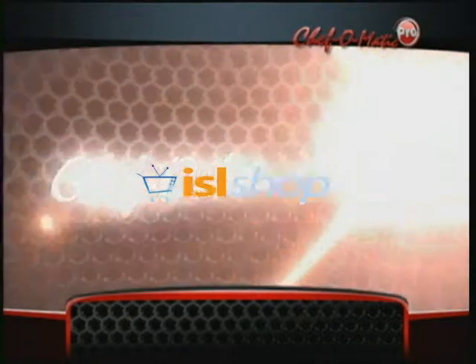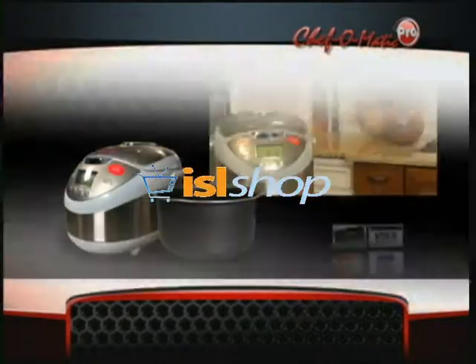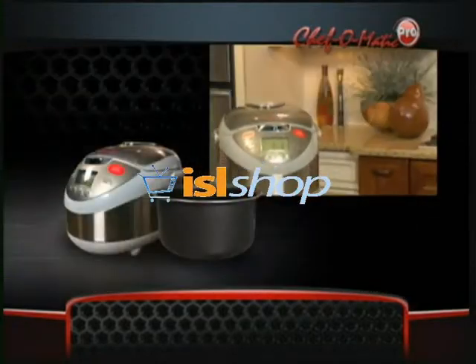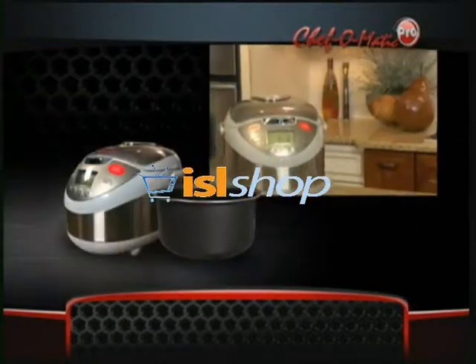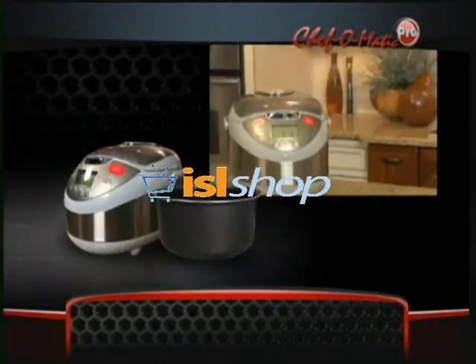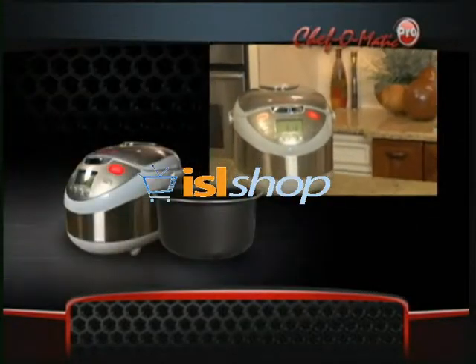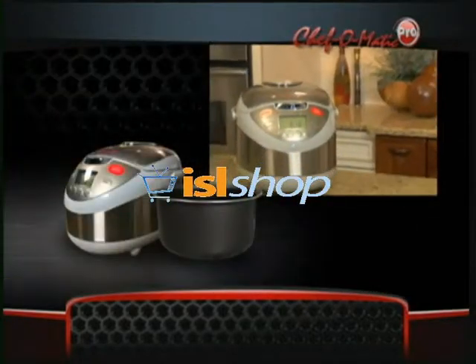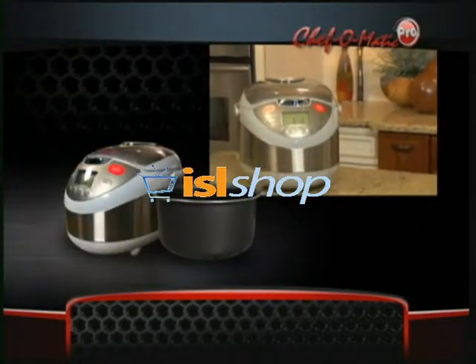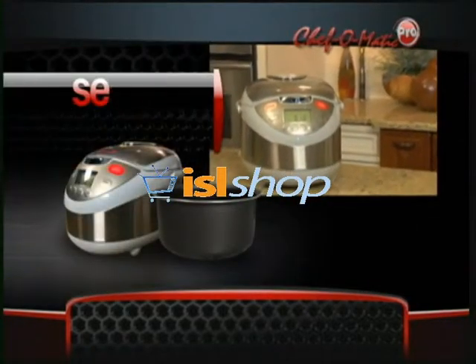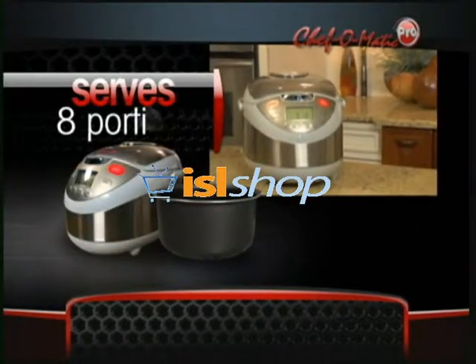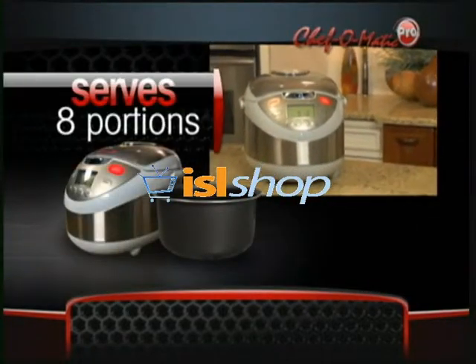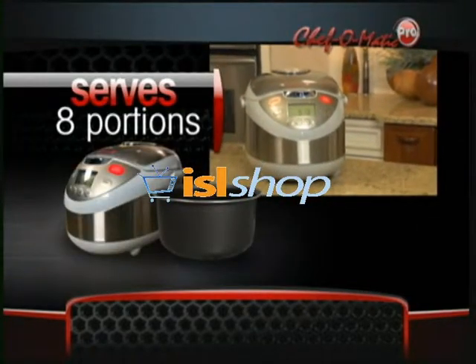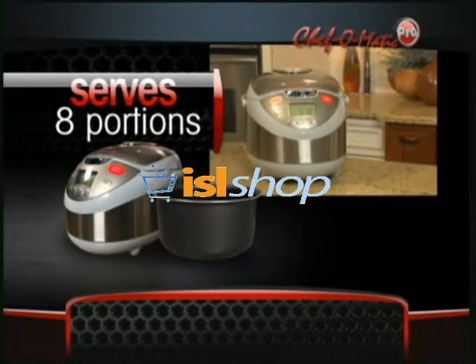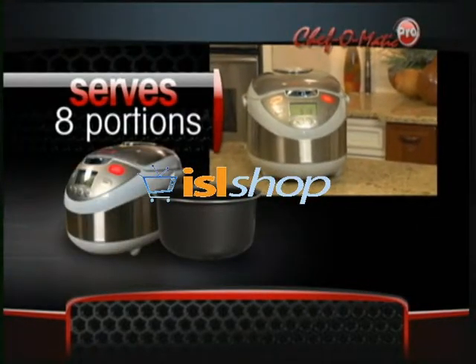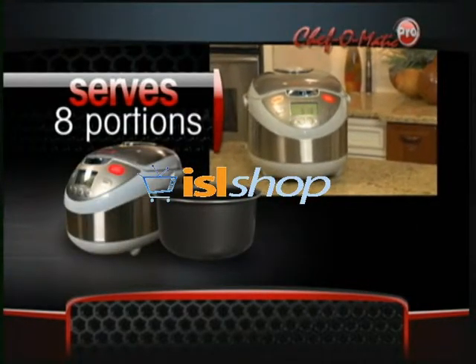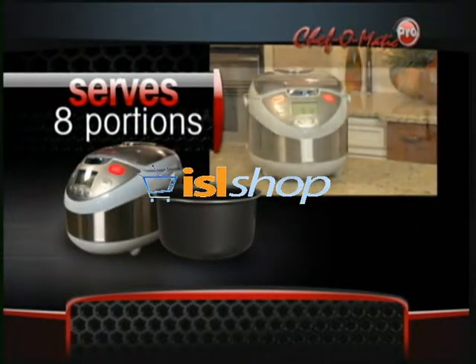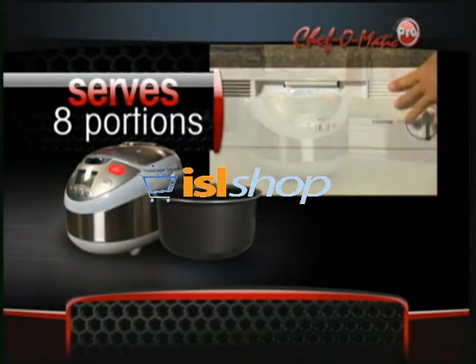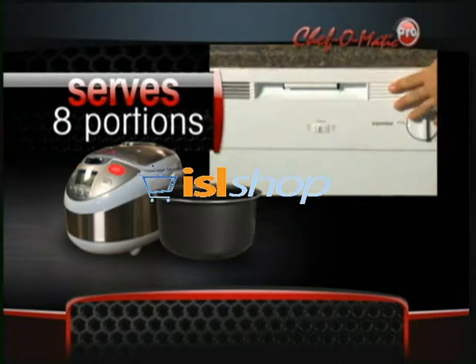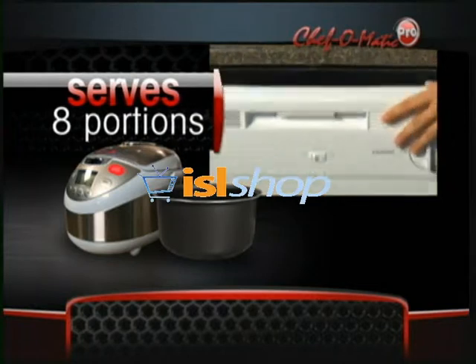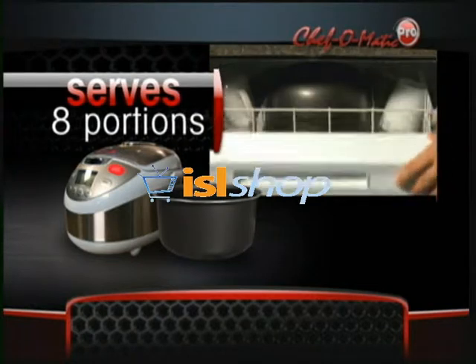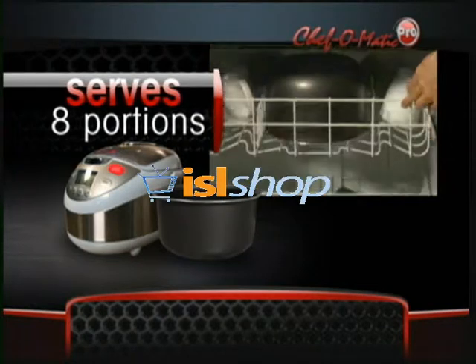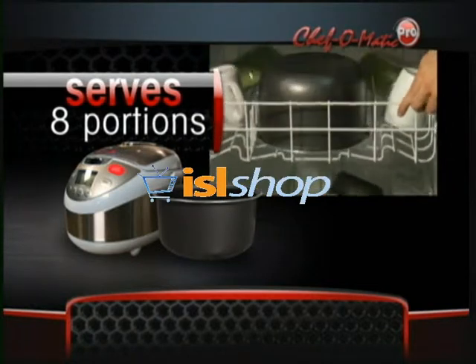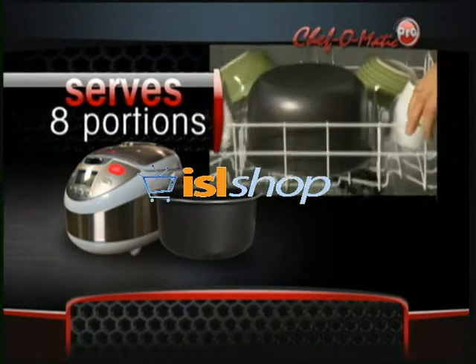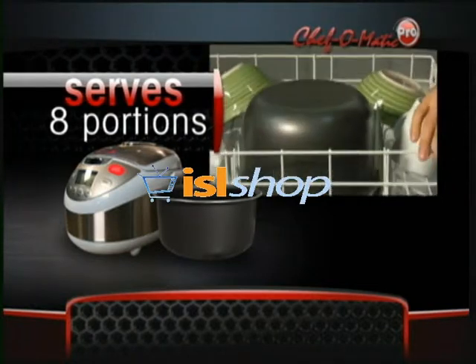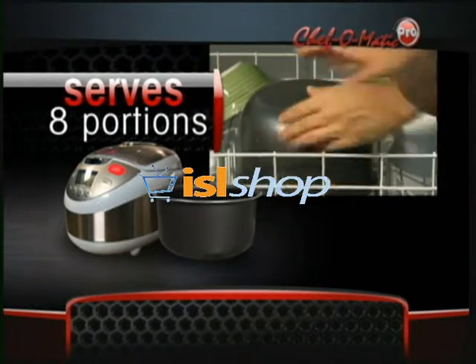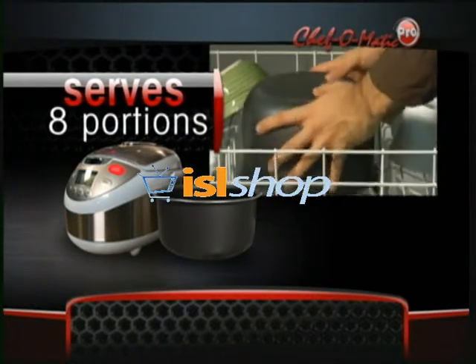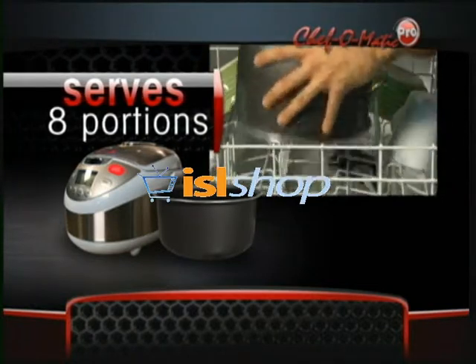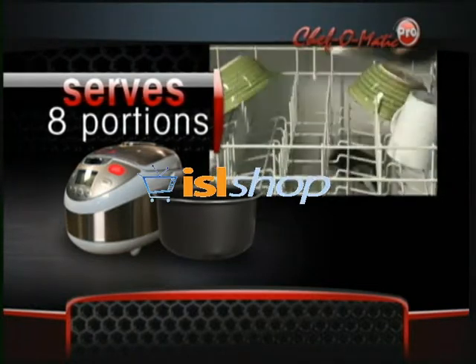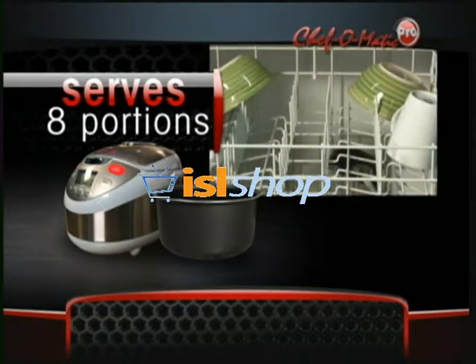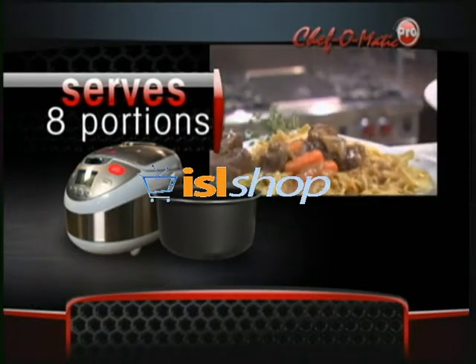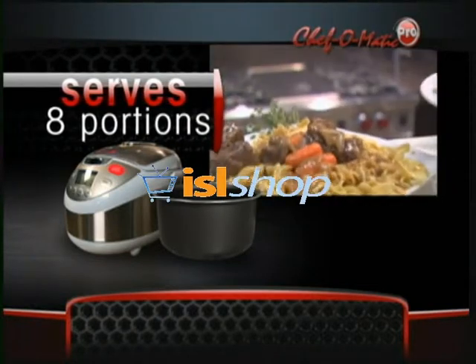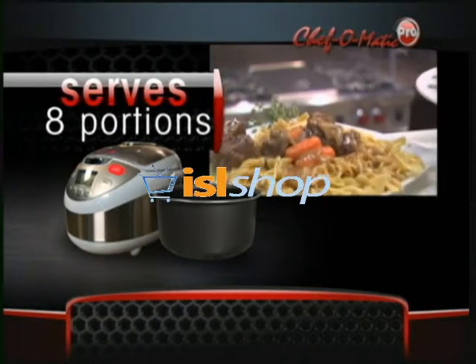Order now and you'll receive the Chef-O-Matic Pro cooking unit that serves up to eight healthy portions at a time from the easy-to-clean, professional, non-stick pot. And that's not all.